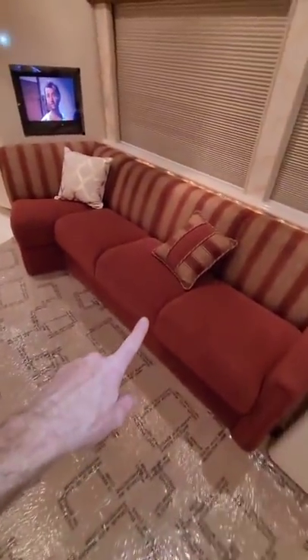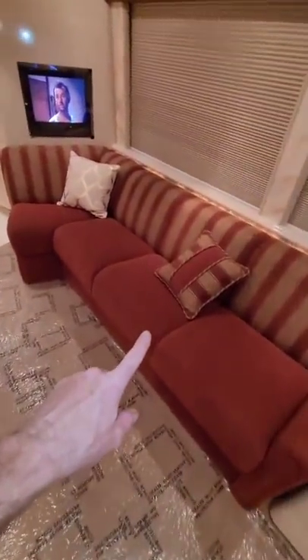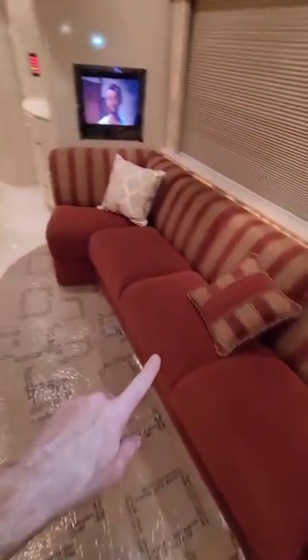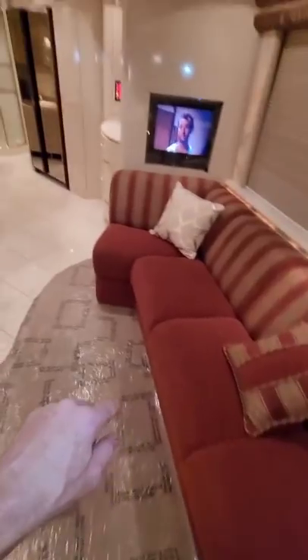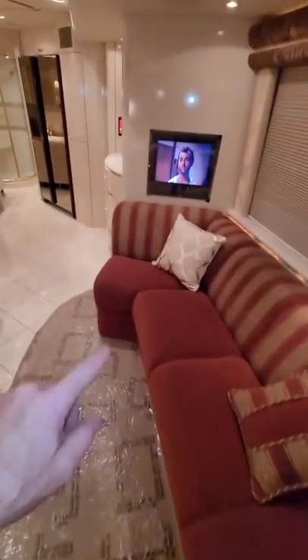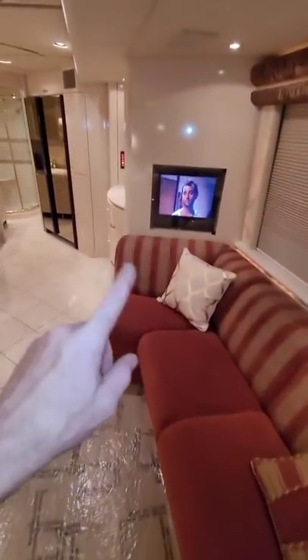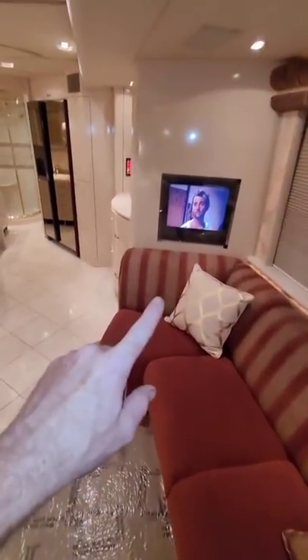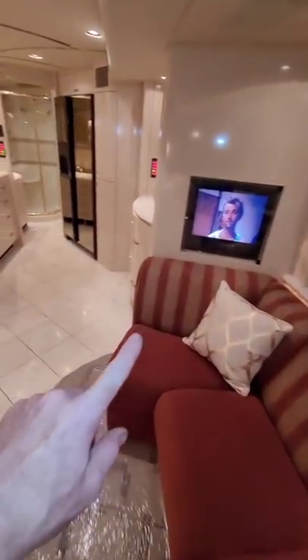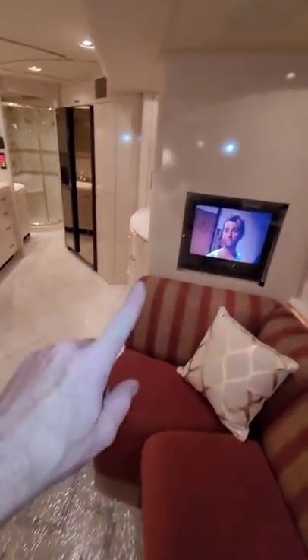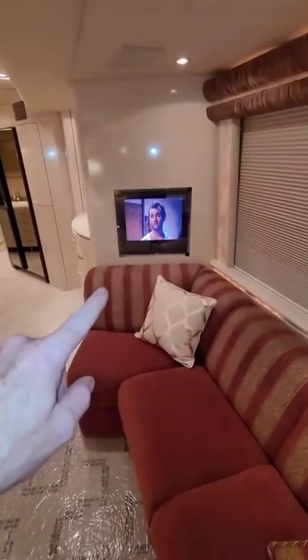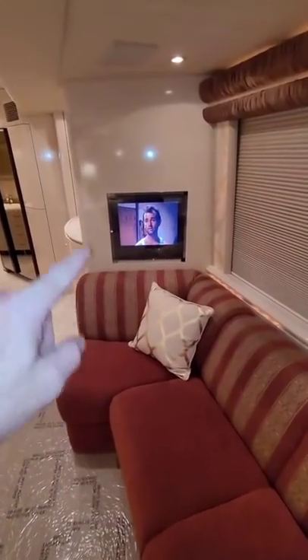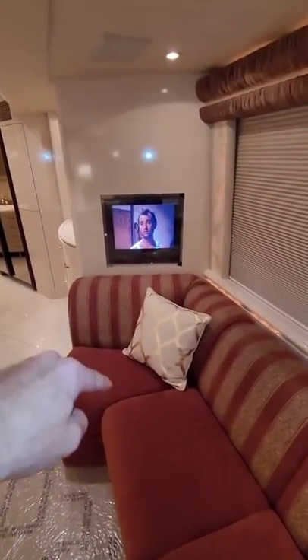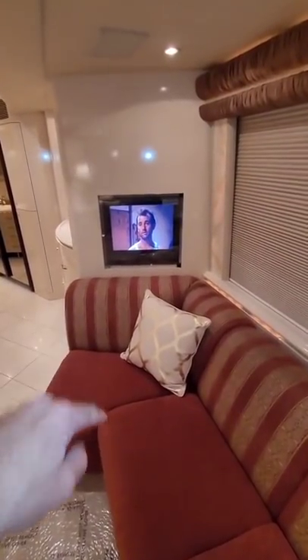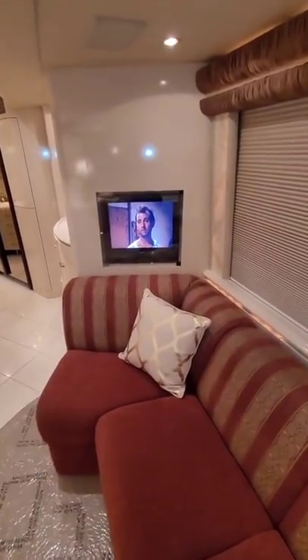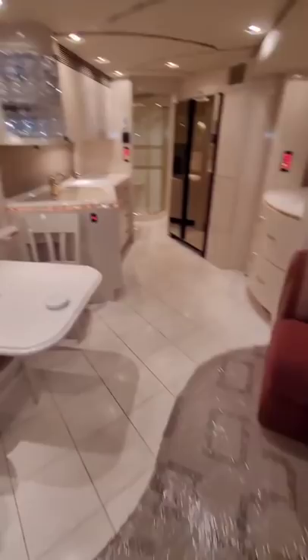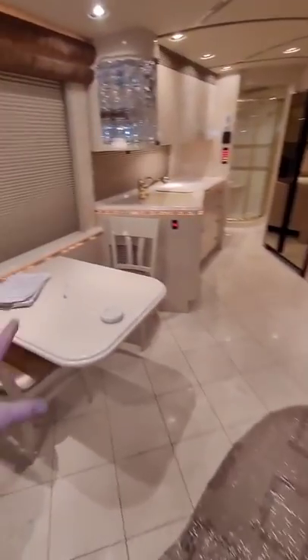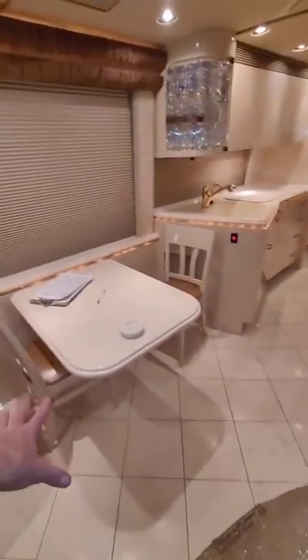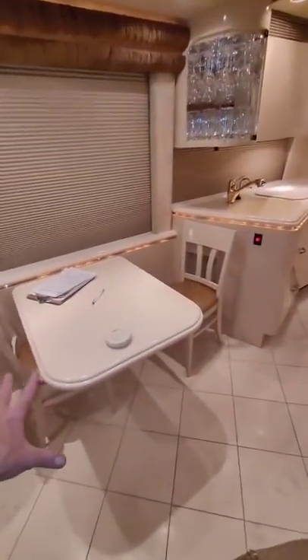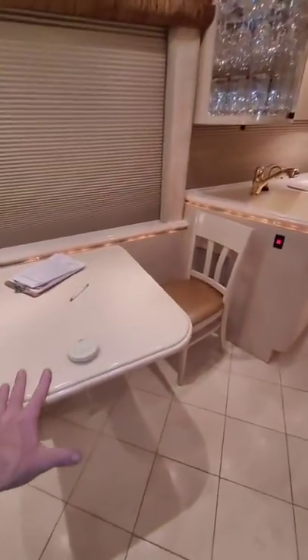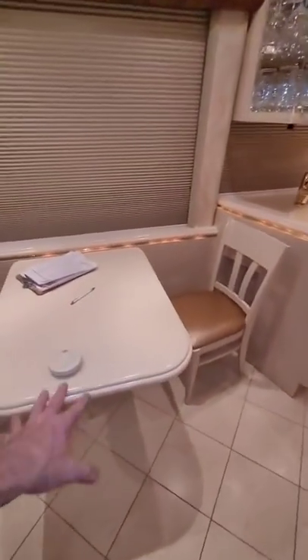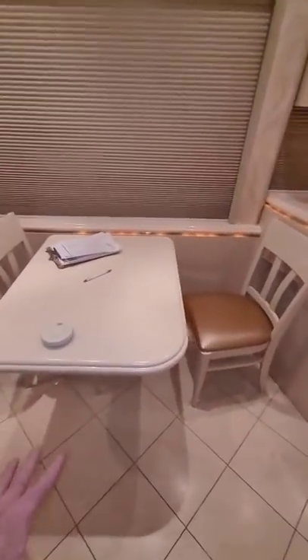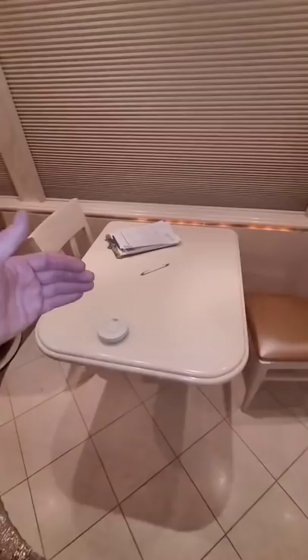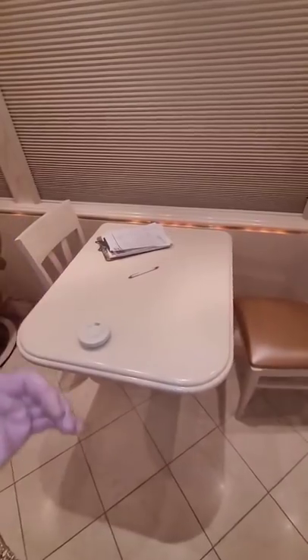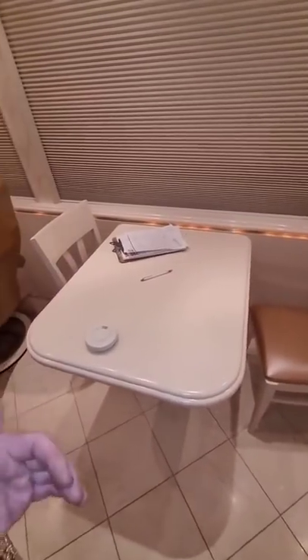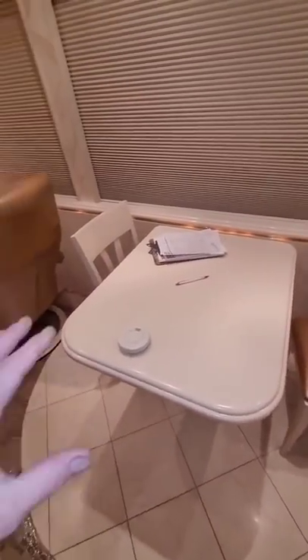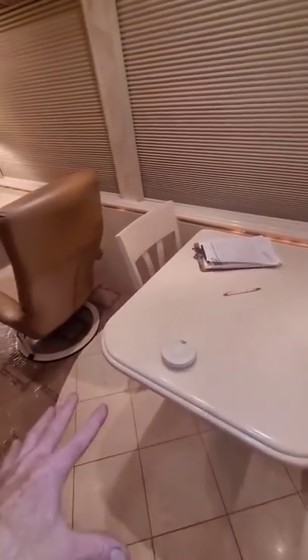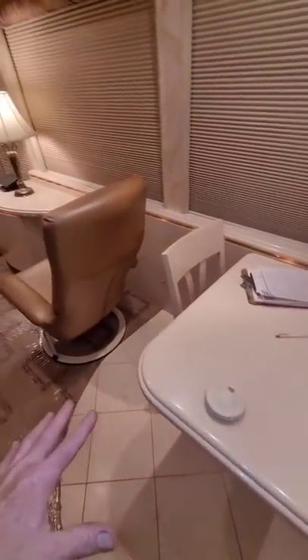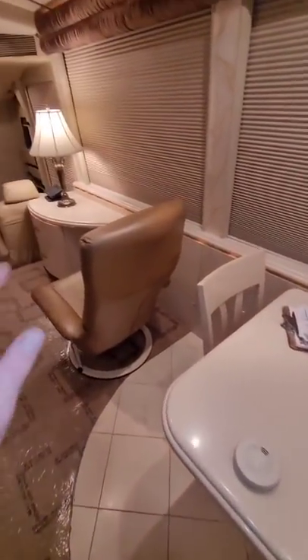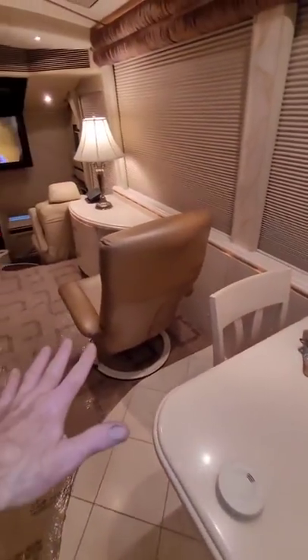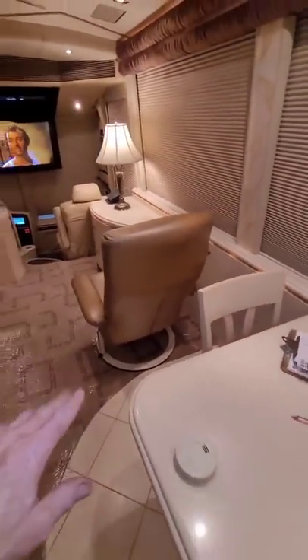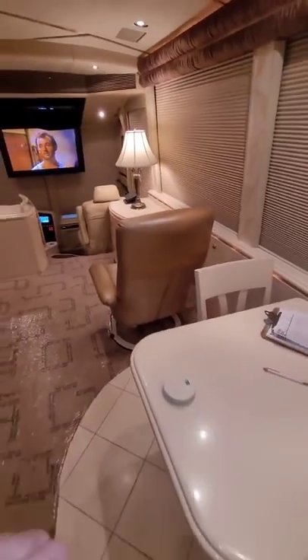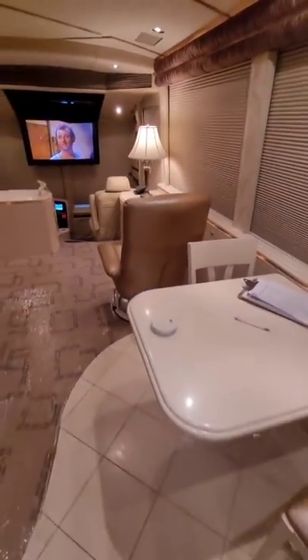The living room sofa does turn into a bed. There's another TV right there that does actually slide down. This is a dinette — it does not turn into a bed but it does extend out and you can add more chairs to it. Of course the recliner reclines.